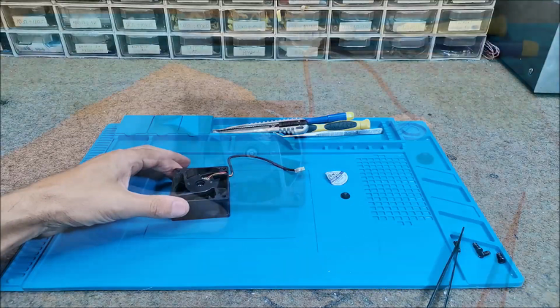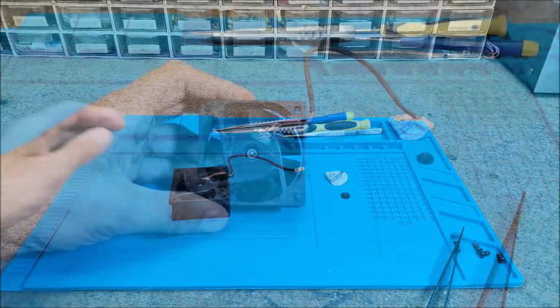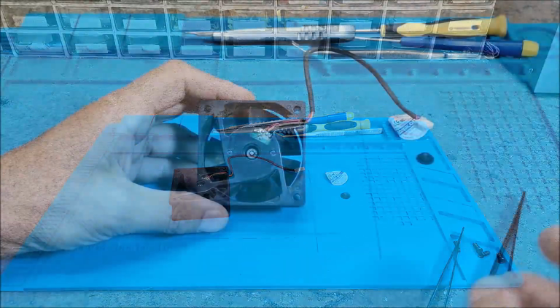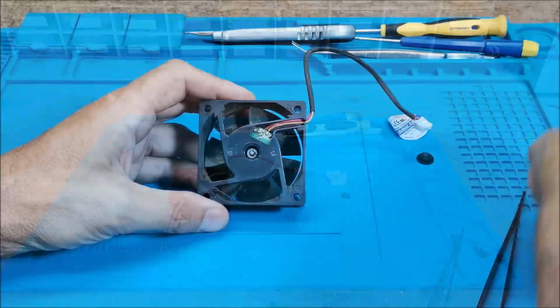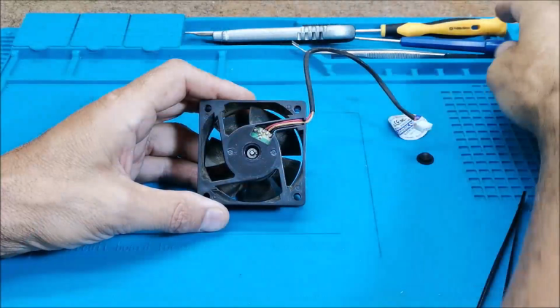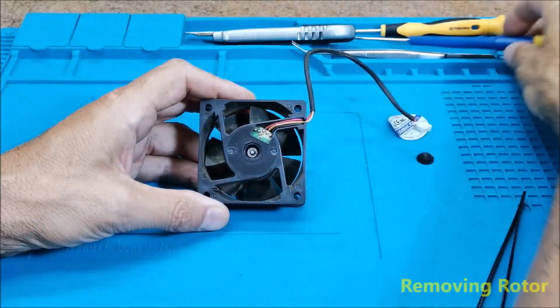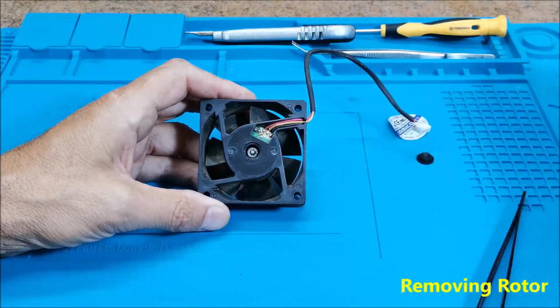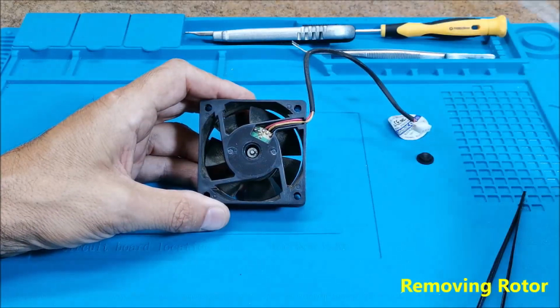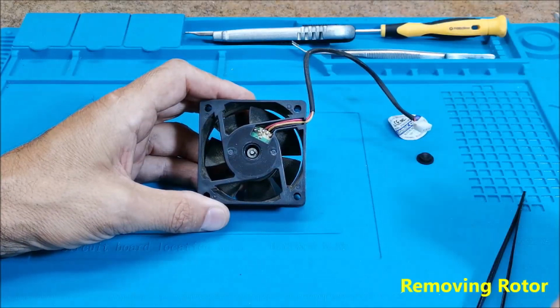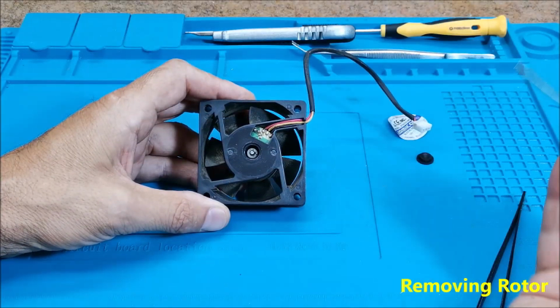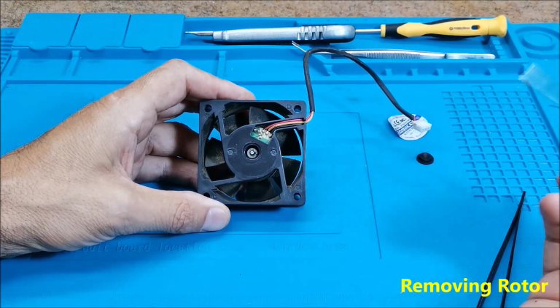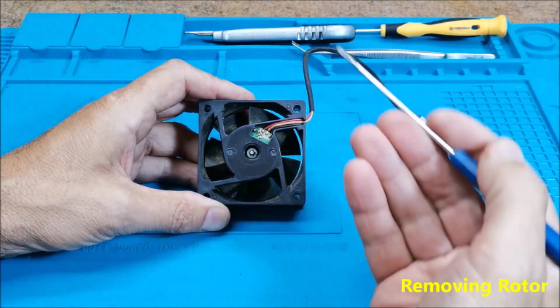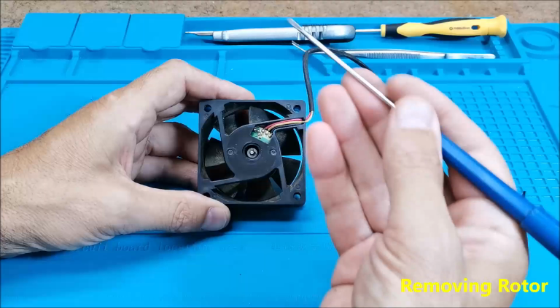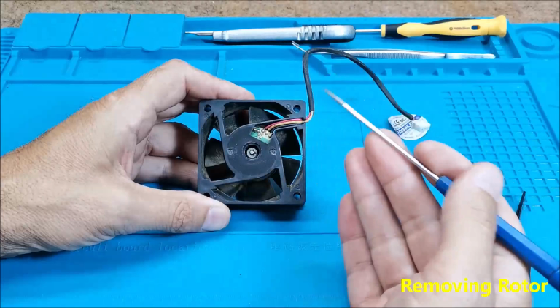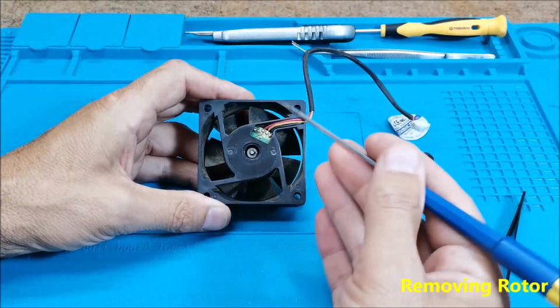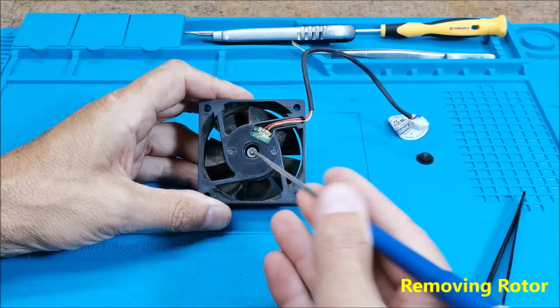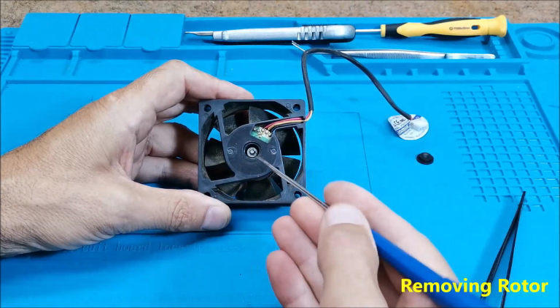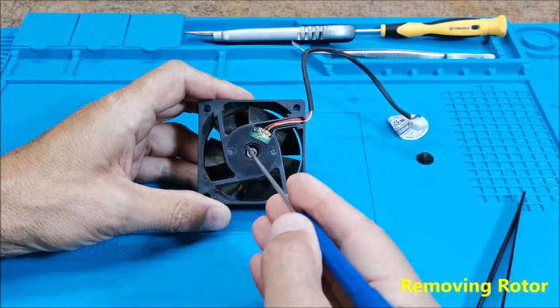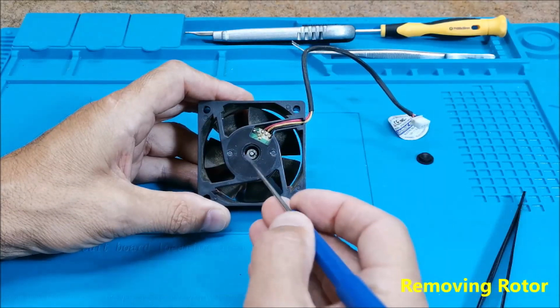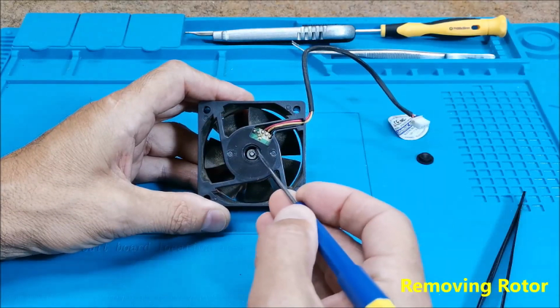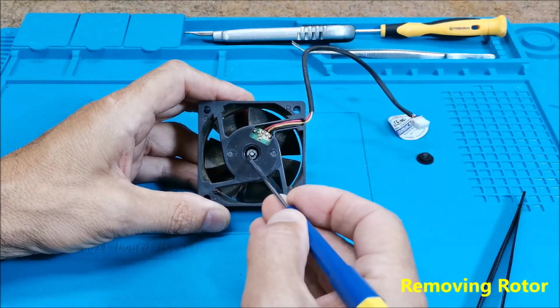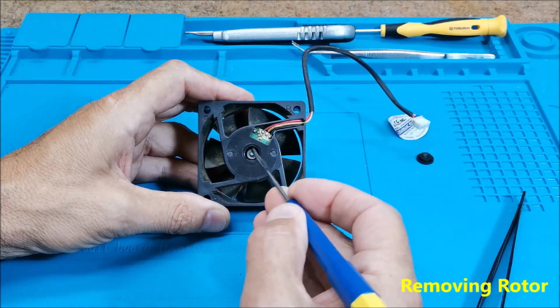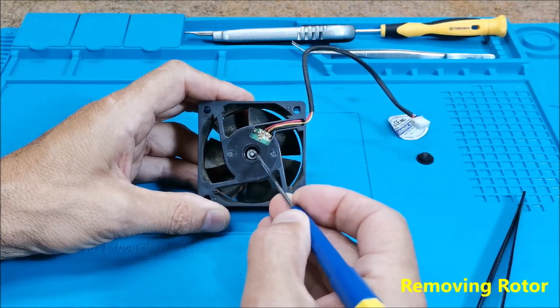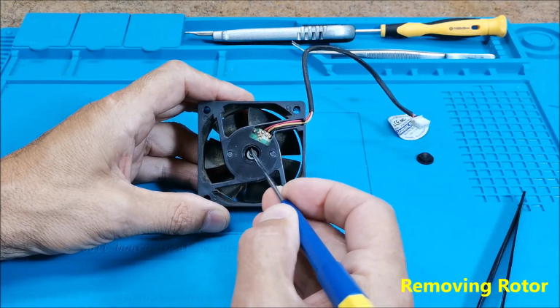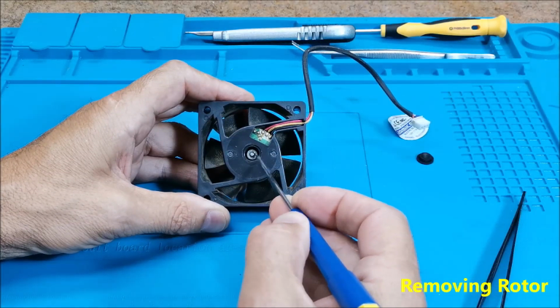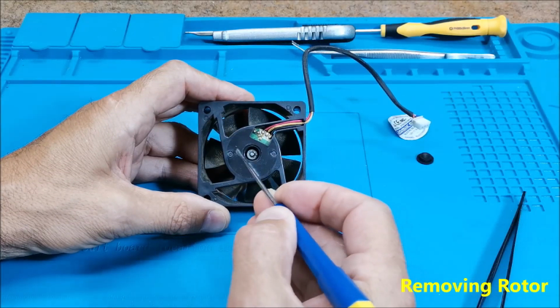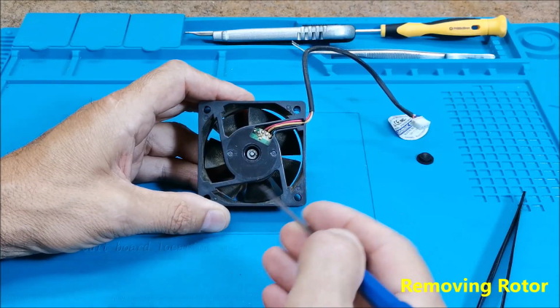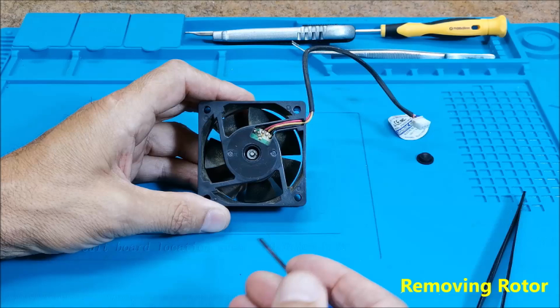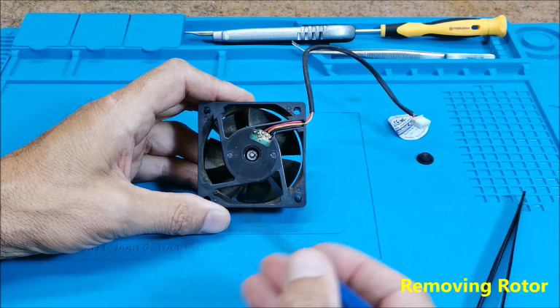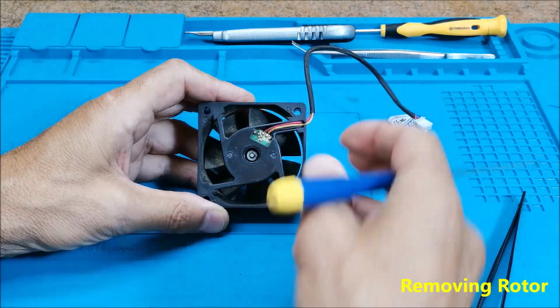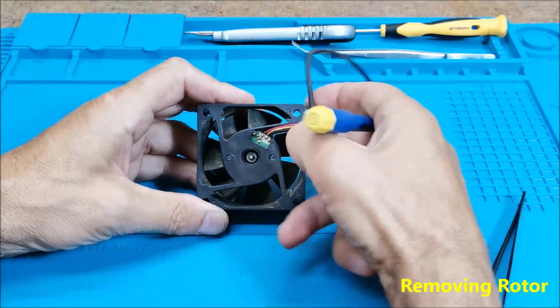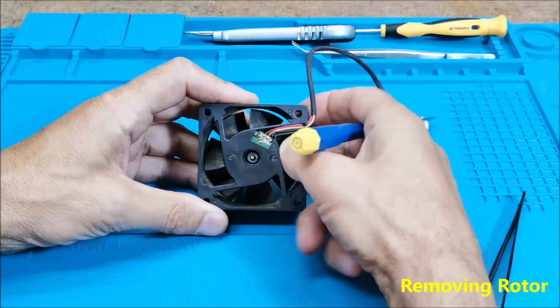Next we need to use a small screwdriver or tweezers to remove the plastic fuse, after which the rotor easily comes out of the bearing.